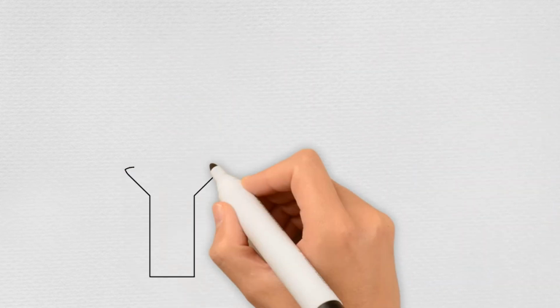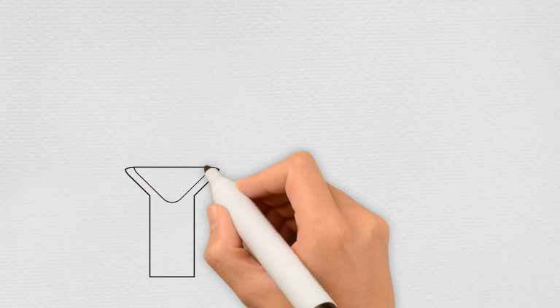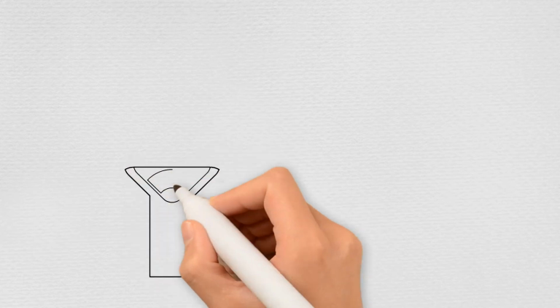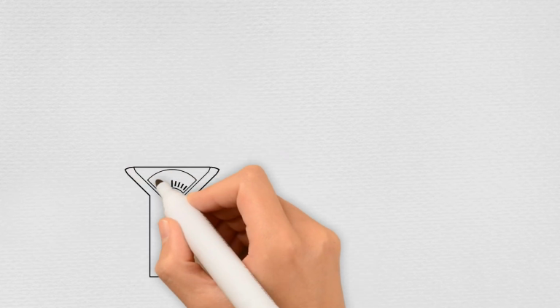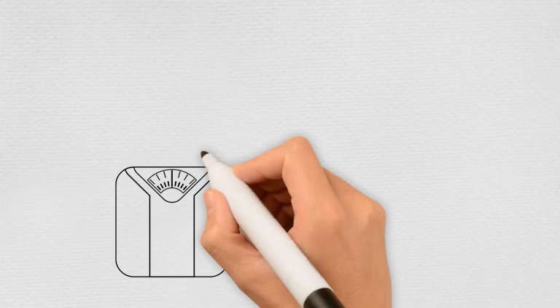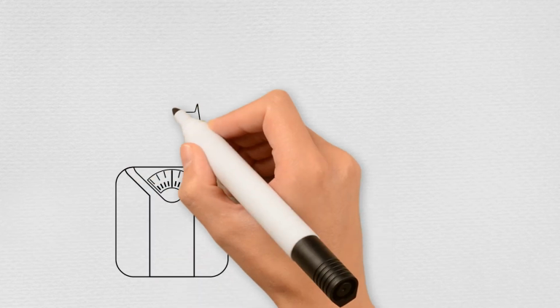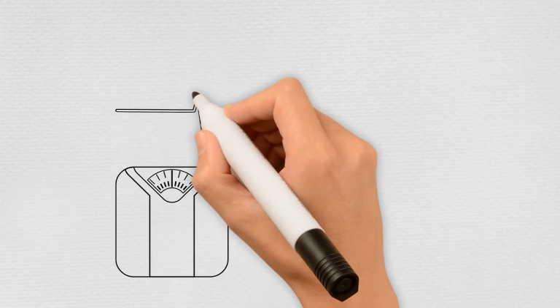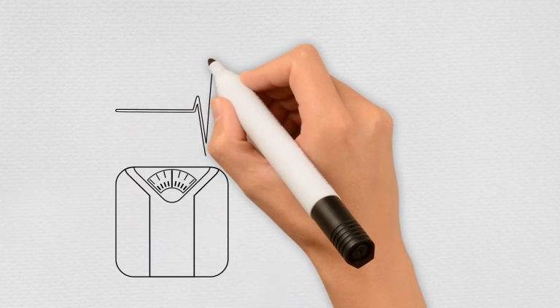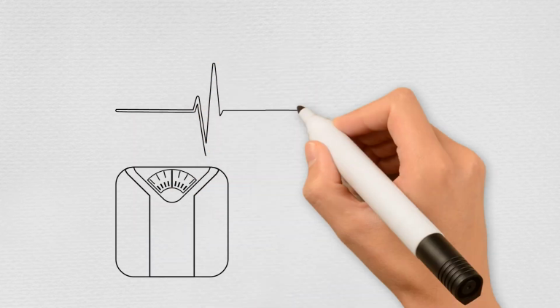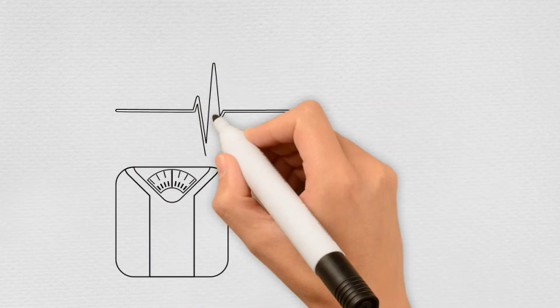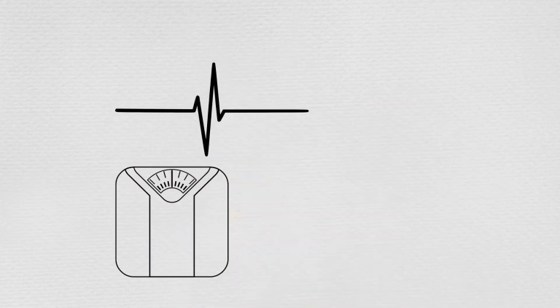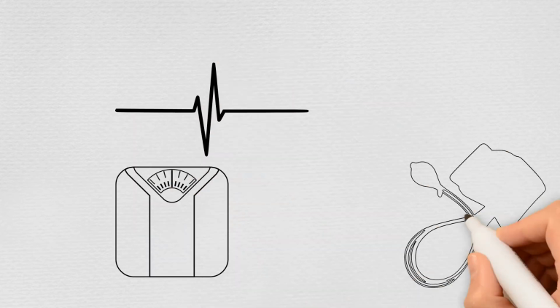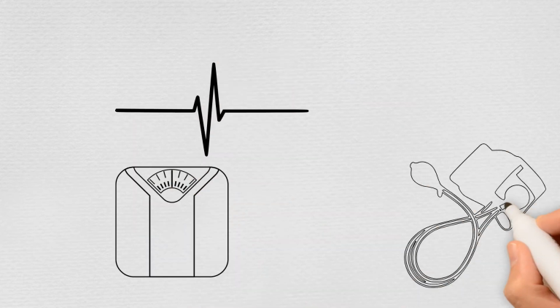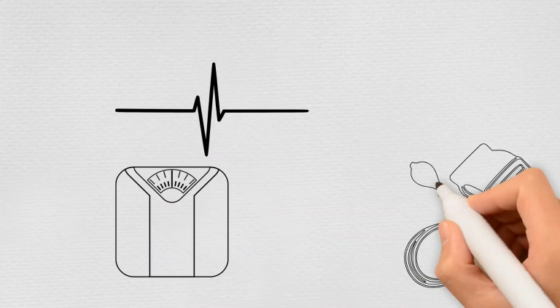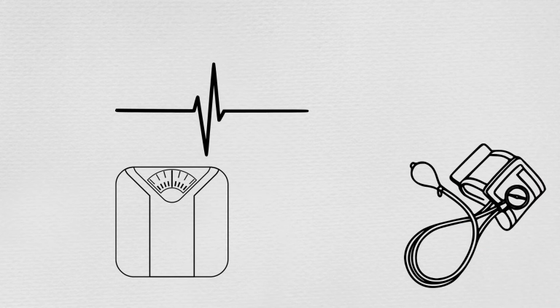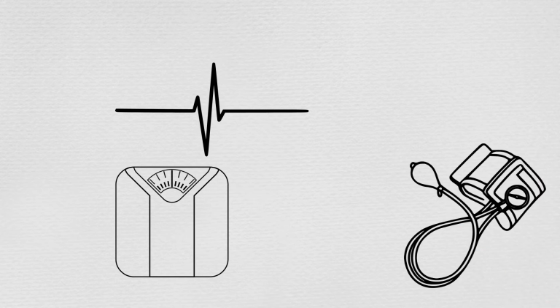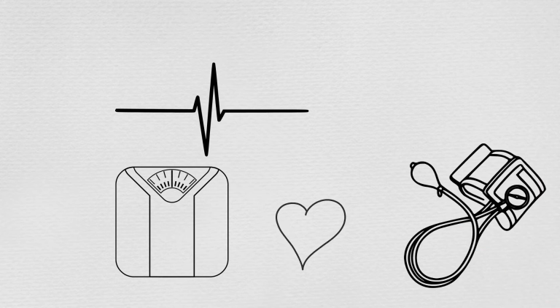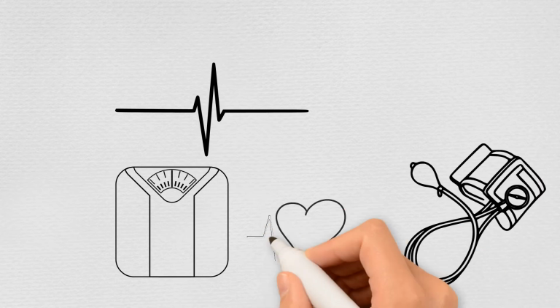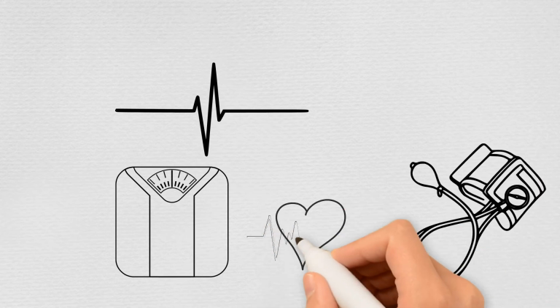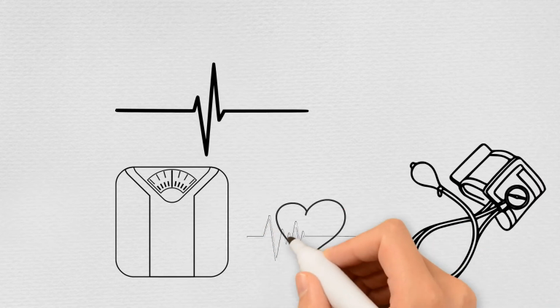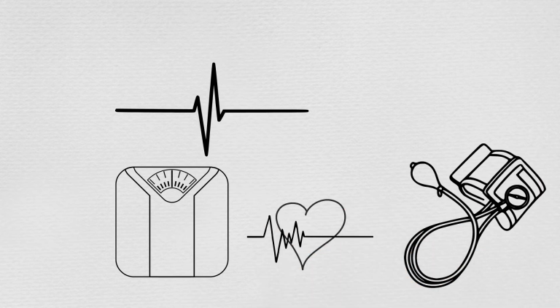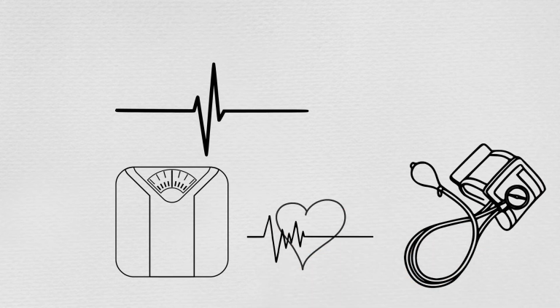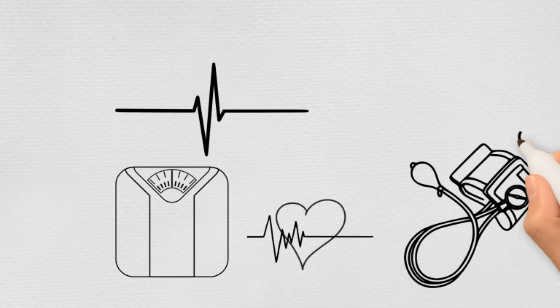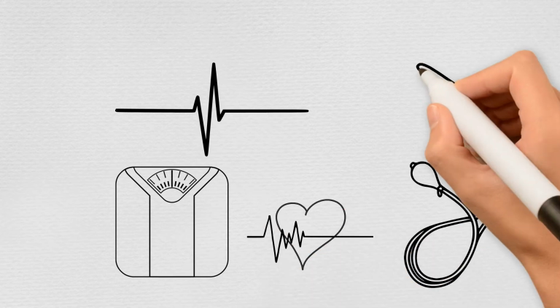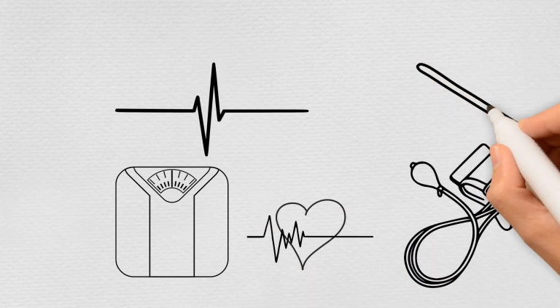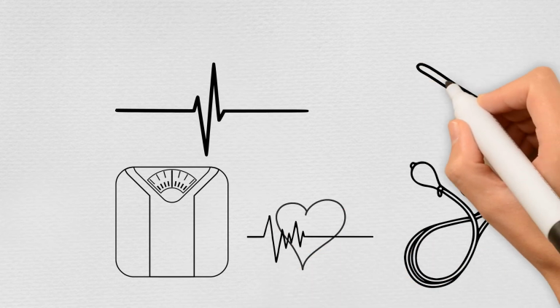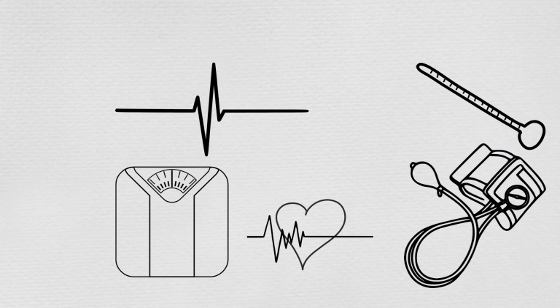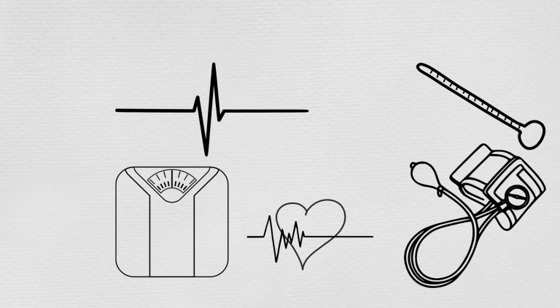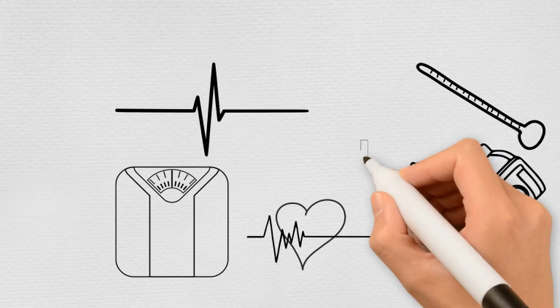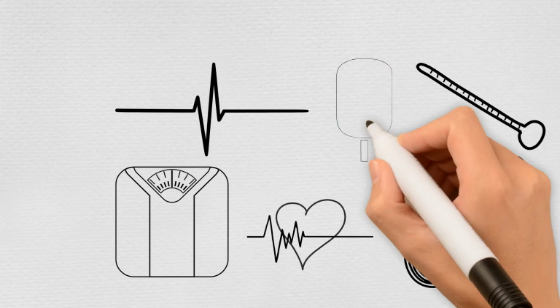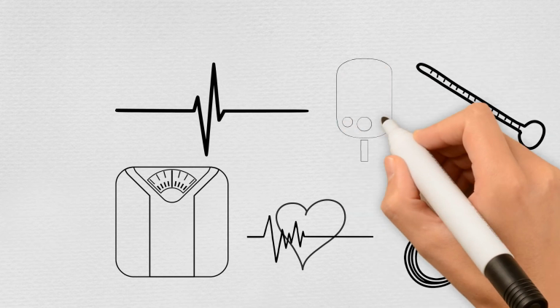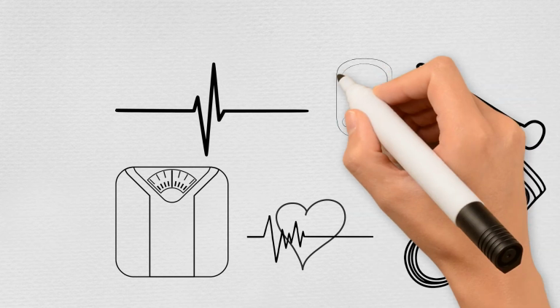stand on the weight scale, place your finger in the pulse oximeter, use a normal blood pressure cuff, connect to the ECG leads, use a thermometer, or even a blood sugar monitoring device.